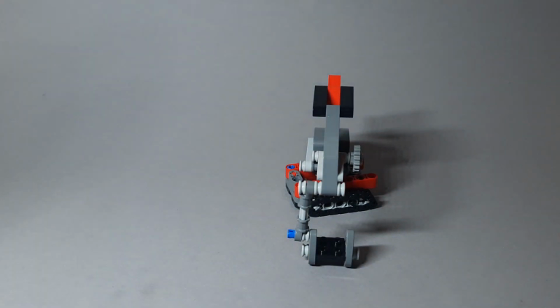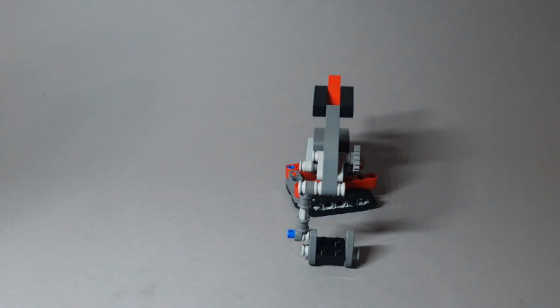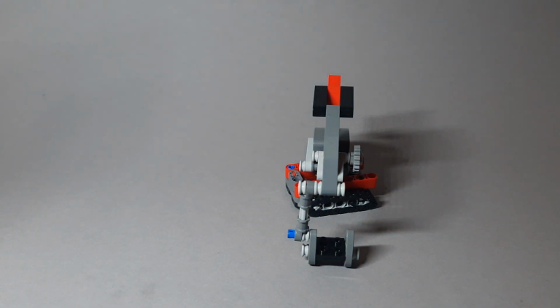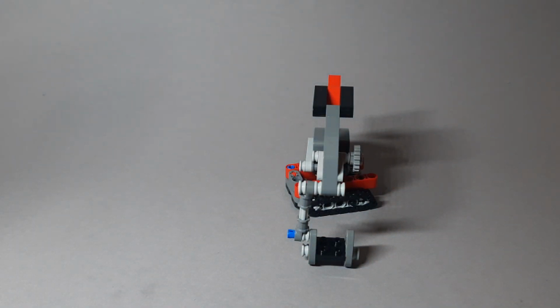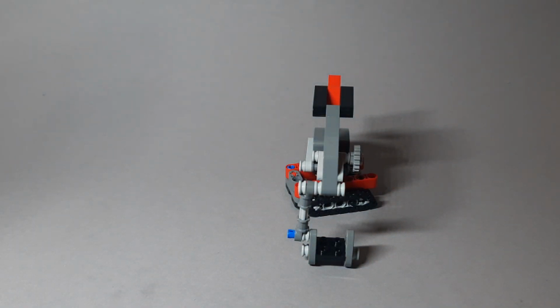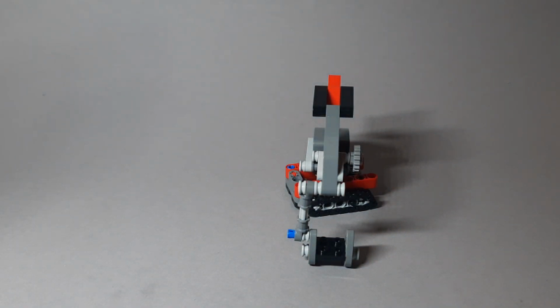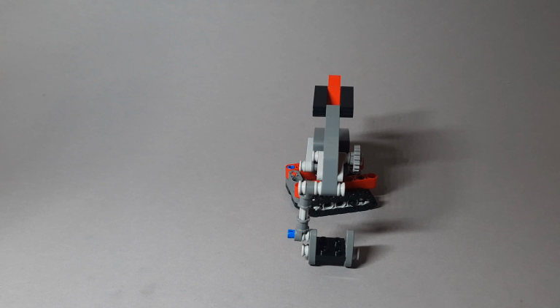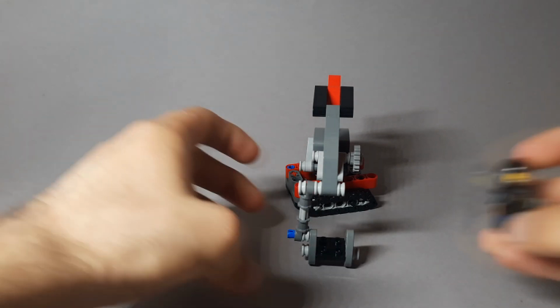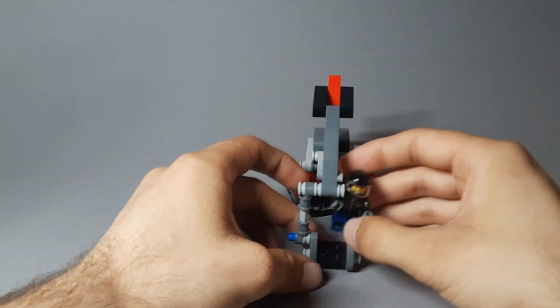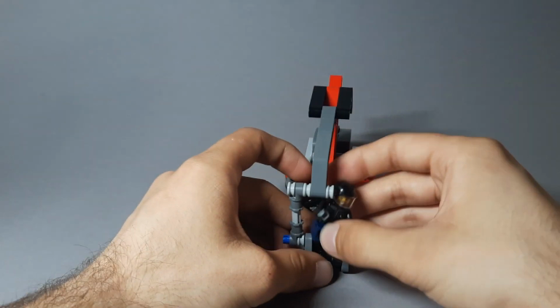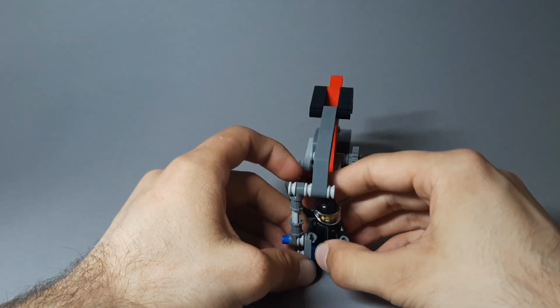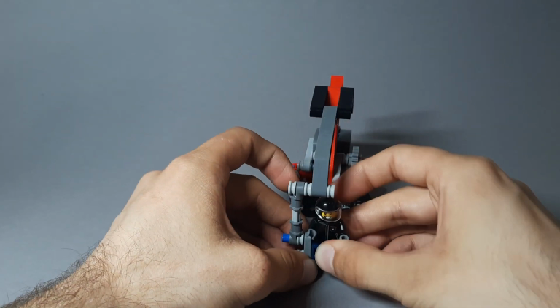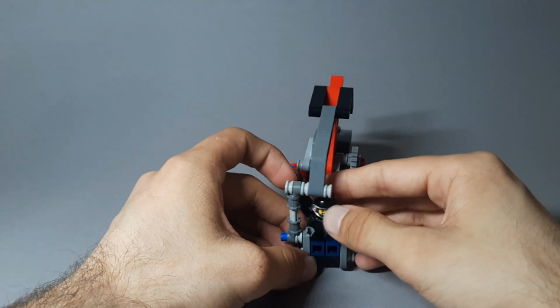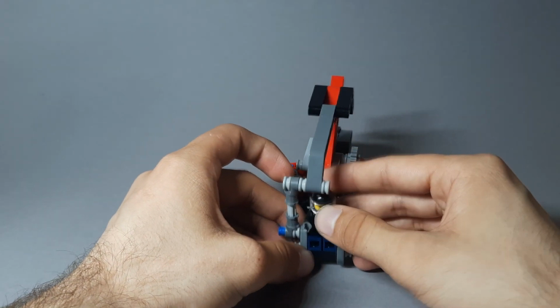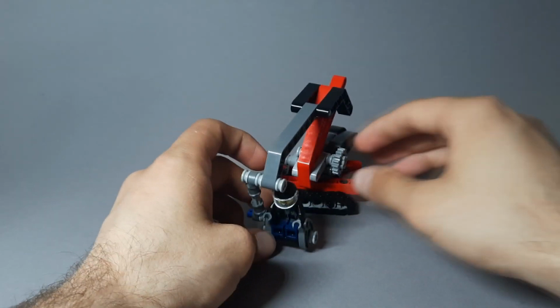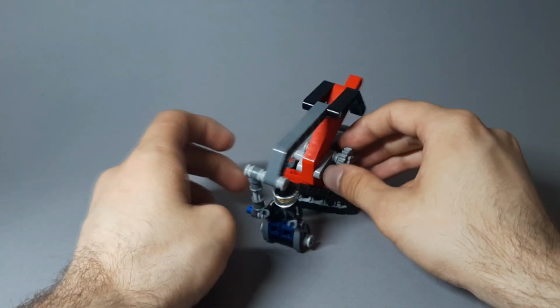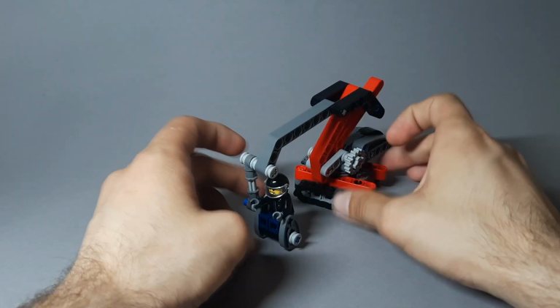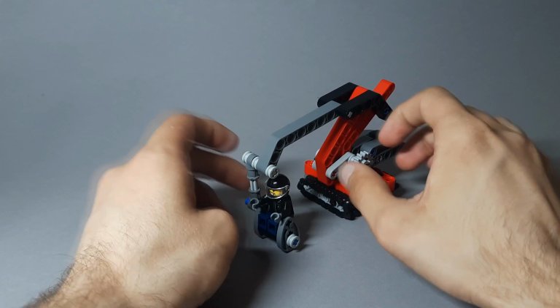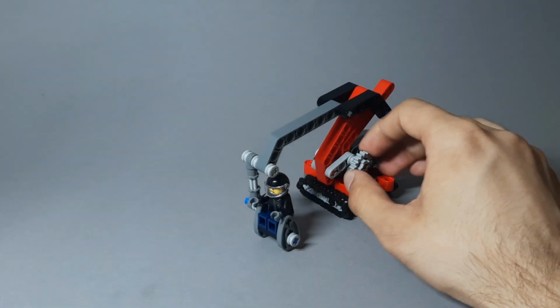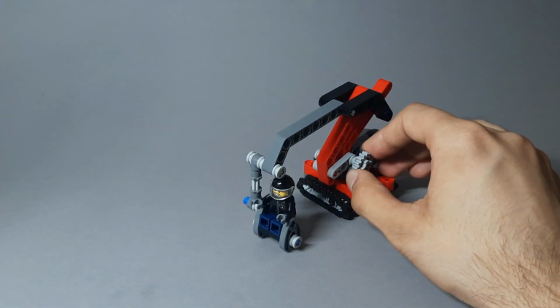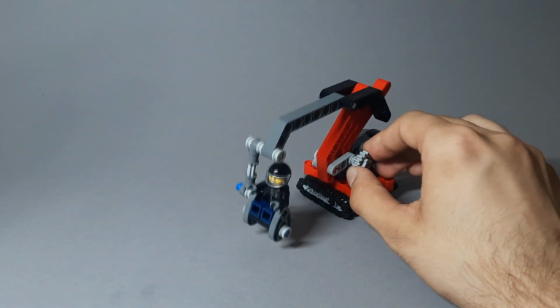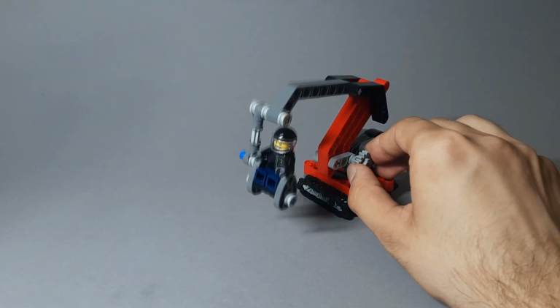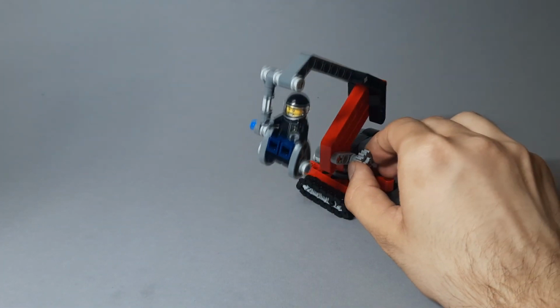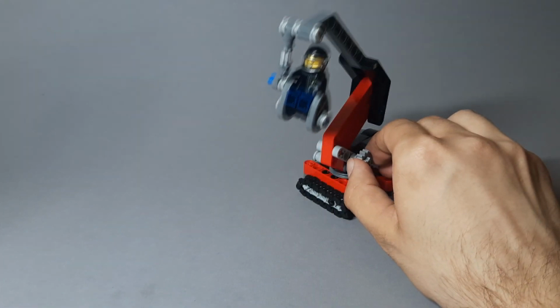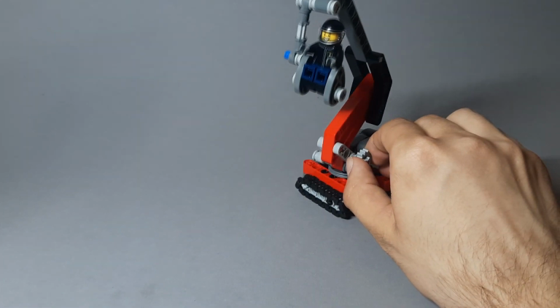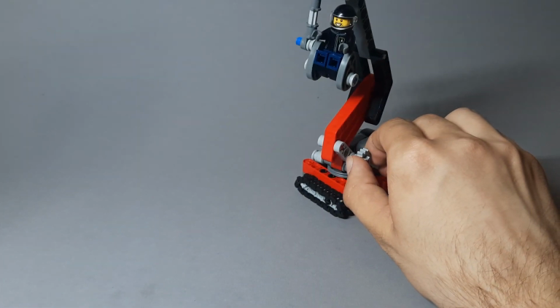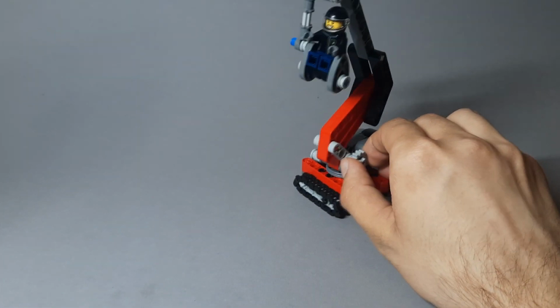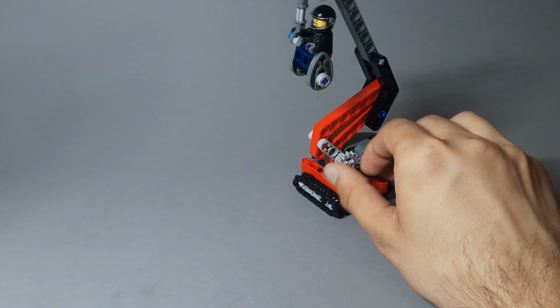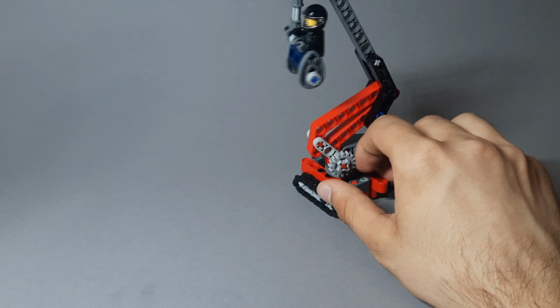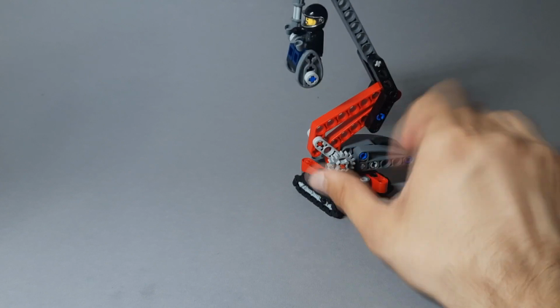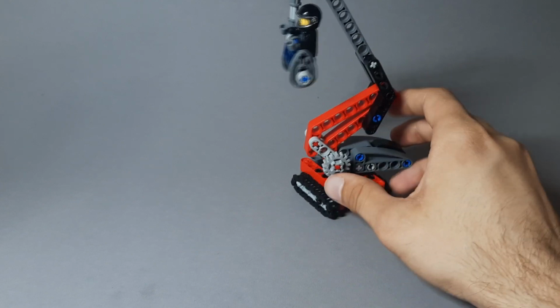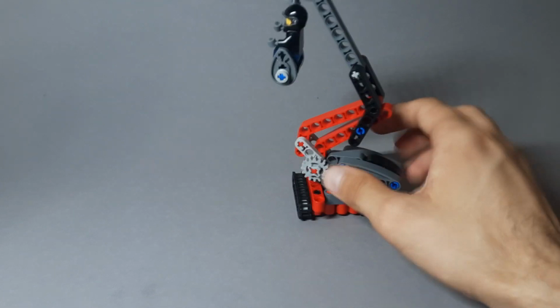But the most important thing is that these cages can be used with a minifigure. Let me take my minifigure. So, yeah, we have this Lamber Pilot that can test our cherry picker. You can use this to go up high in the sky and fix some things.